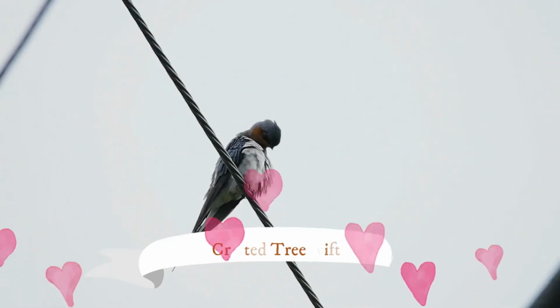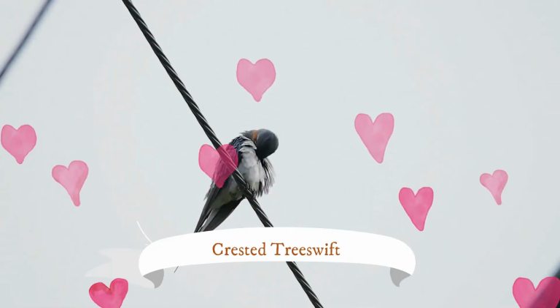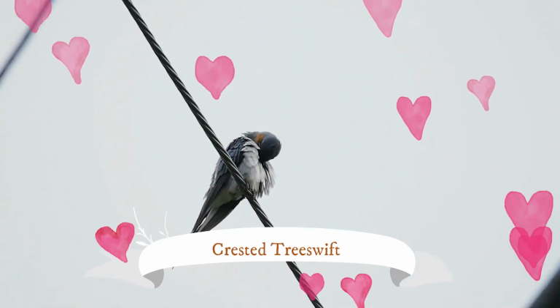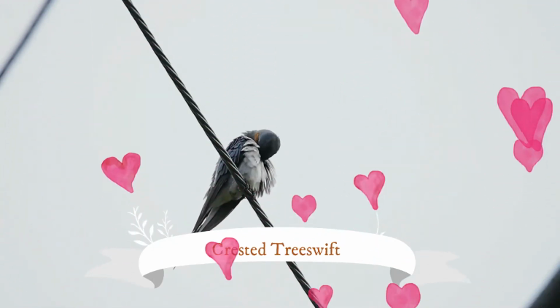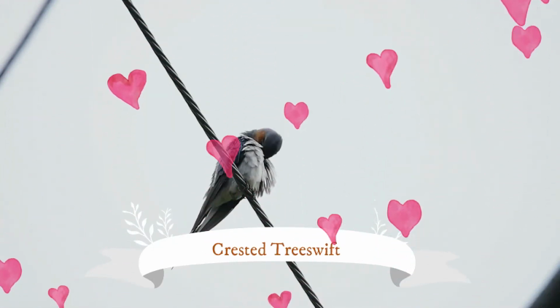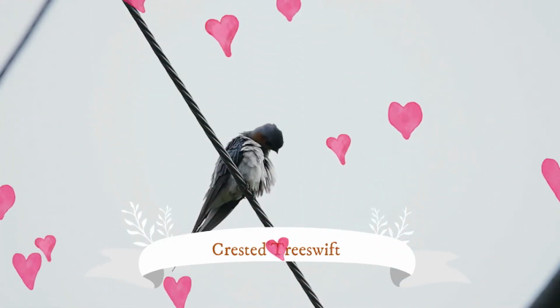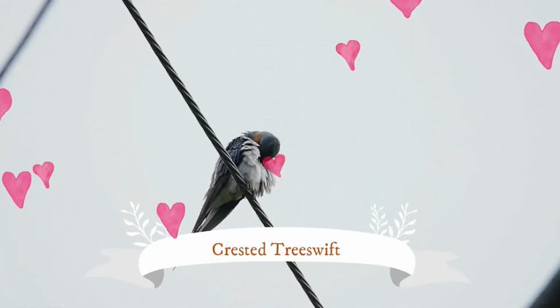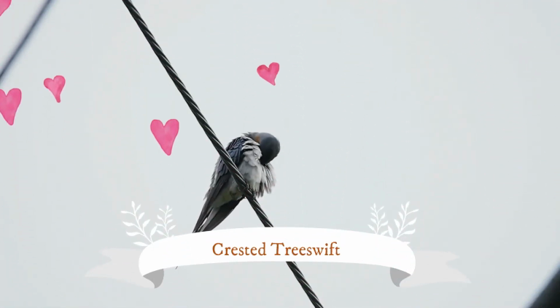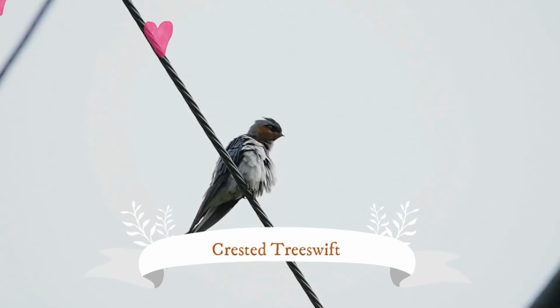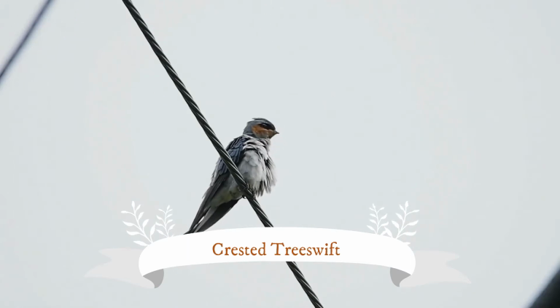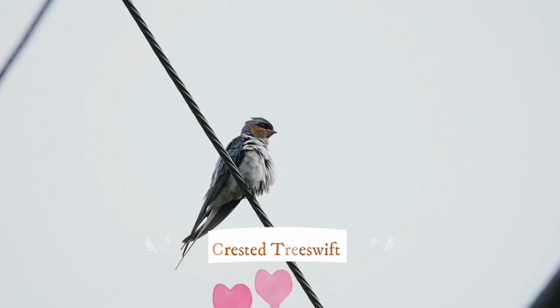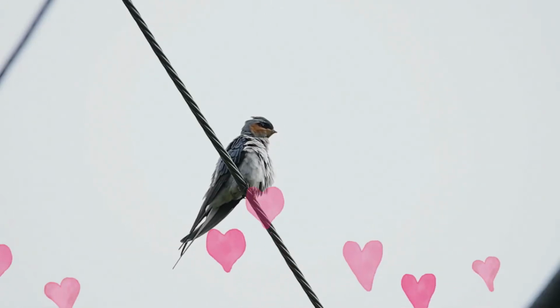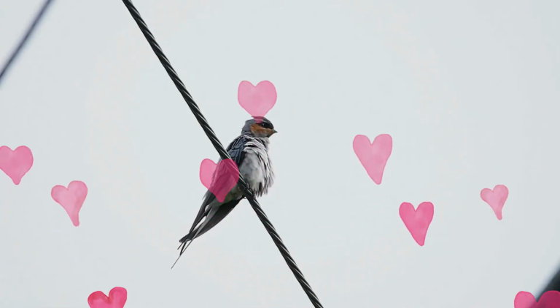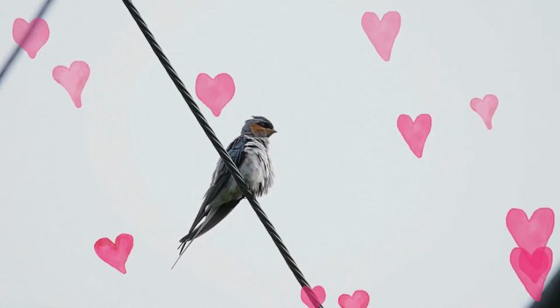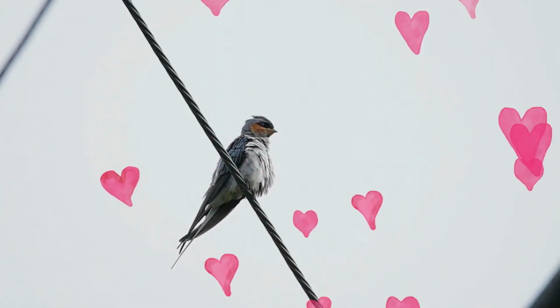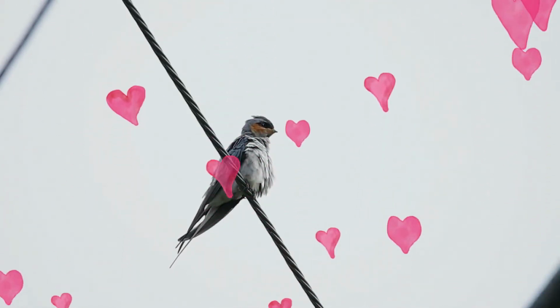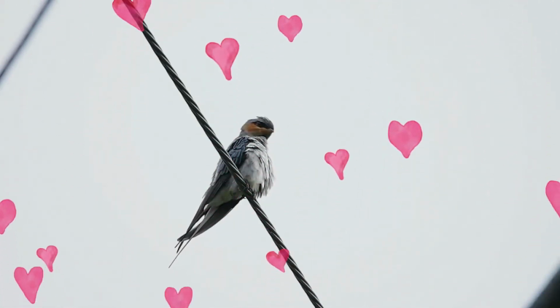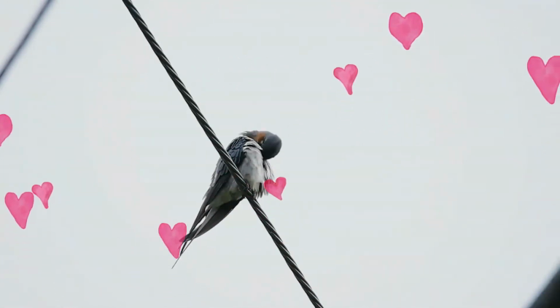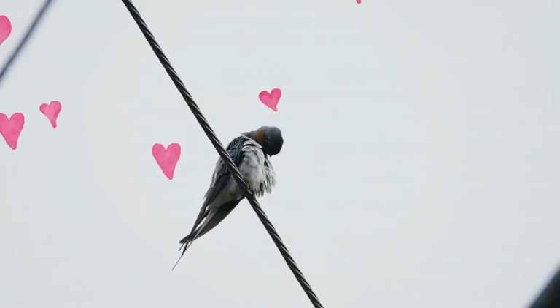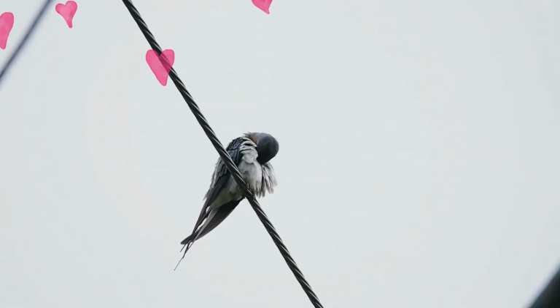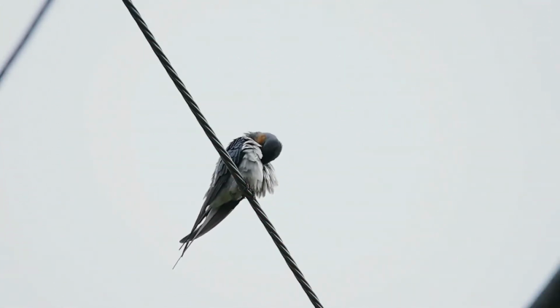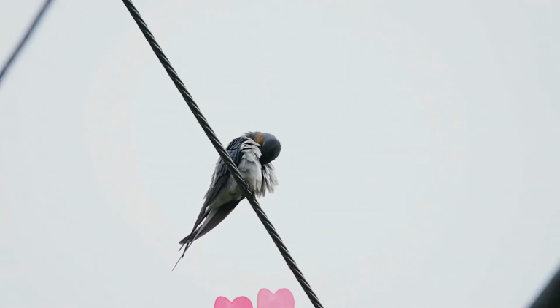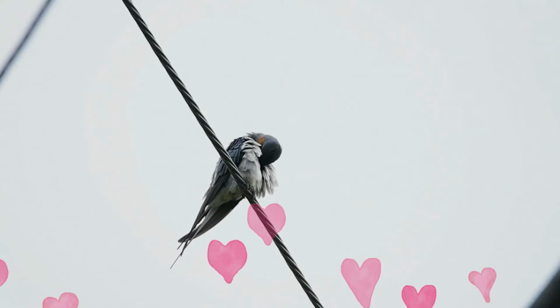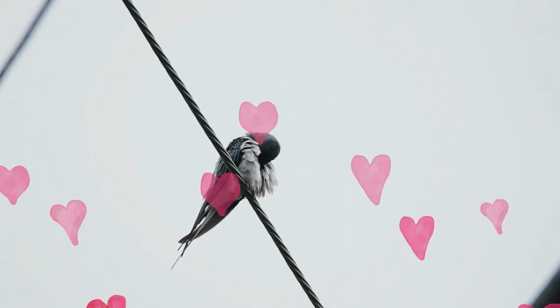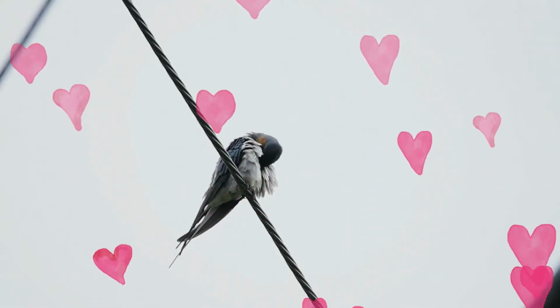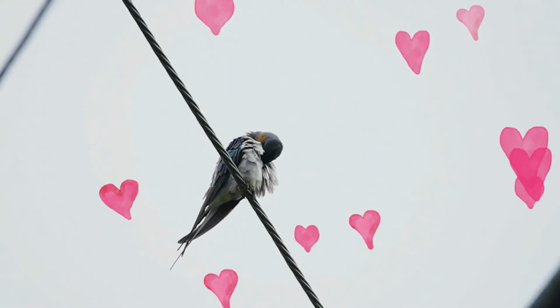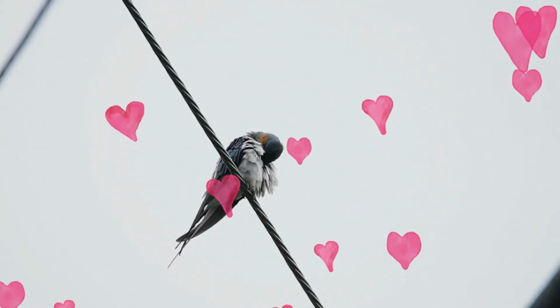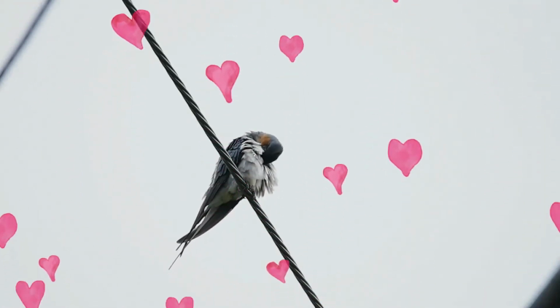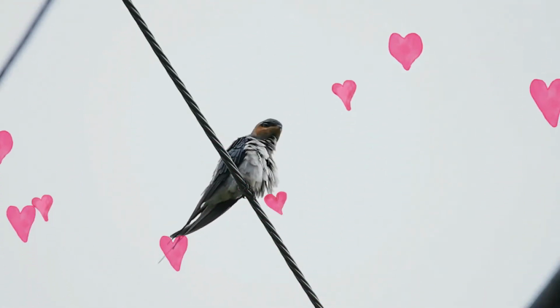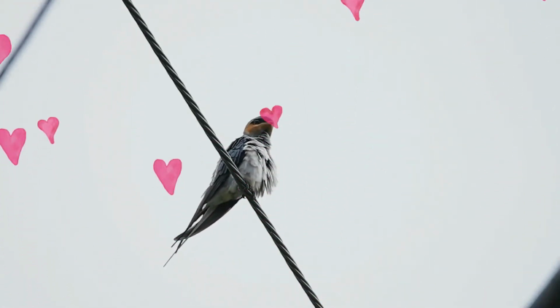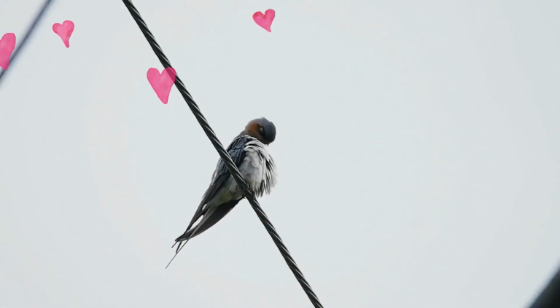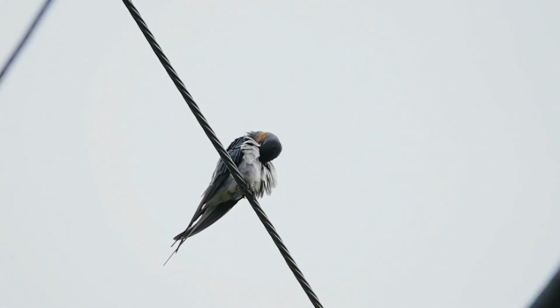The Crested Treeswift is a kind of tree swift. It was for some time considered the same species as its eastern relative, the Gray Rump Treeswift, but they do not interbreed where their ranges overlap.